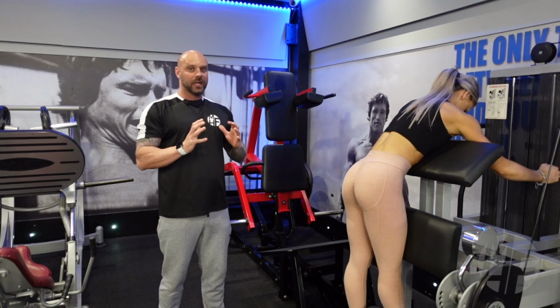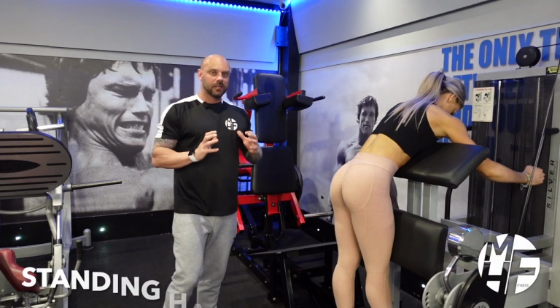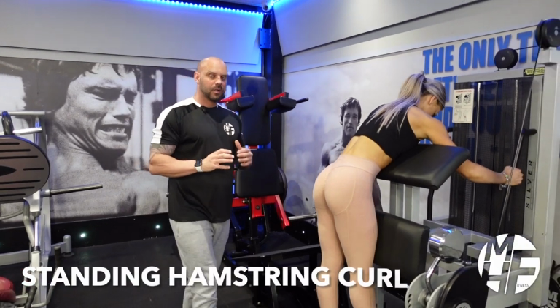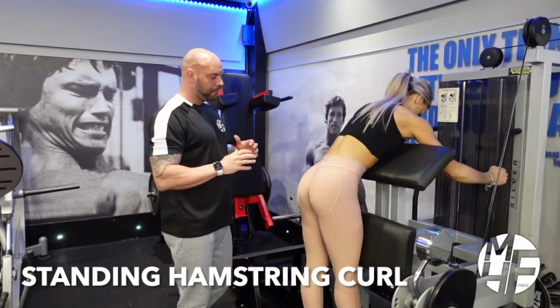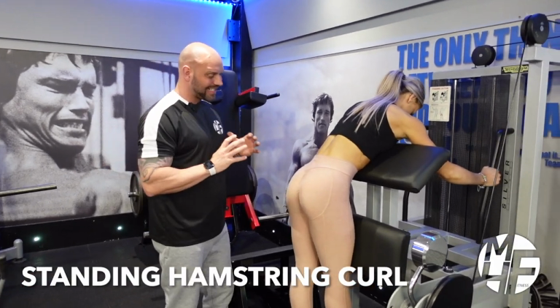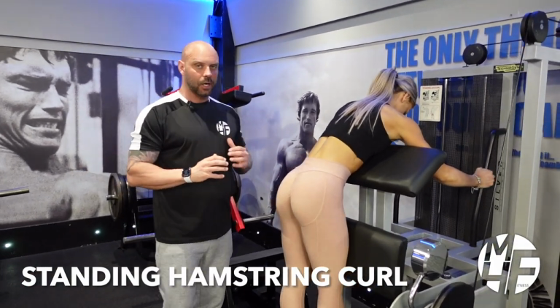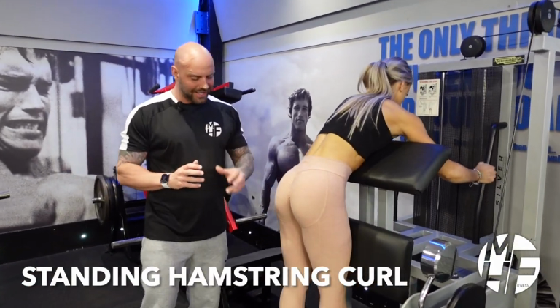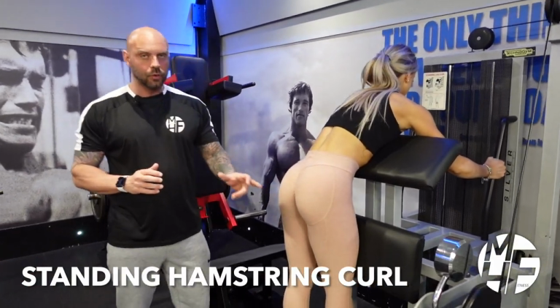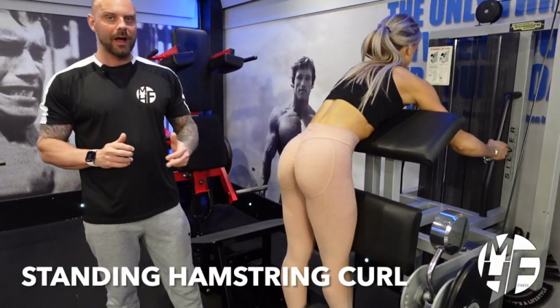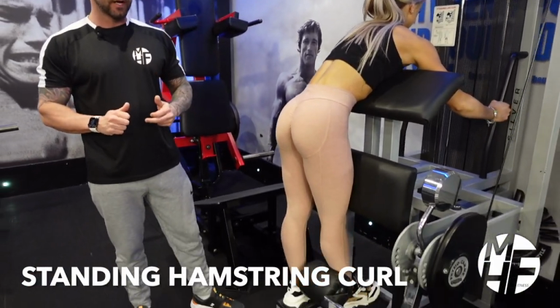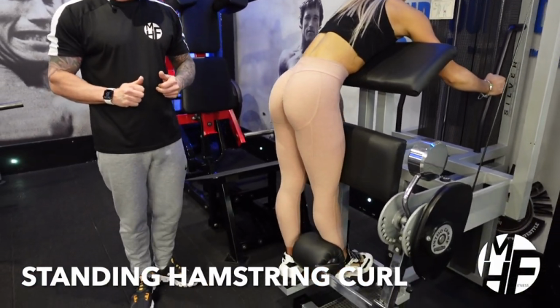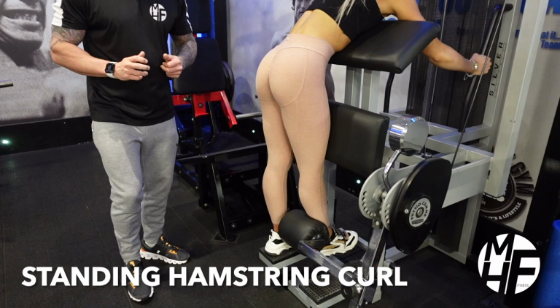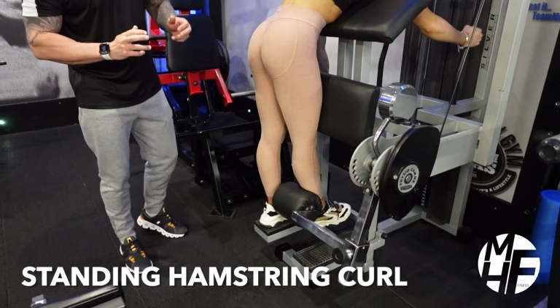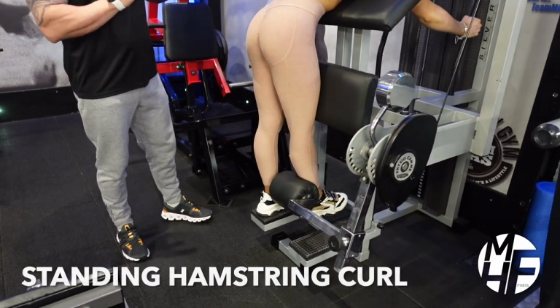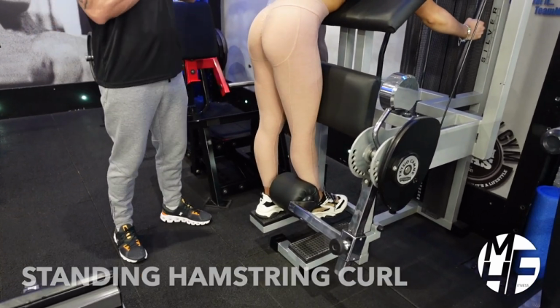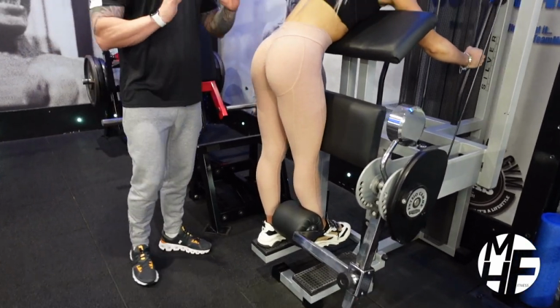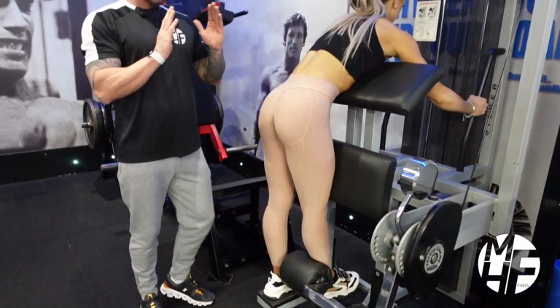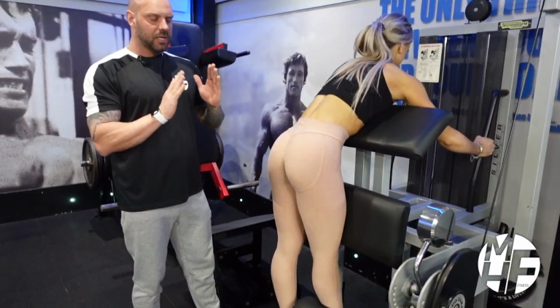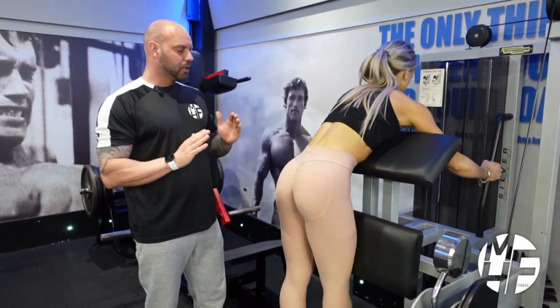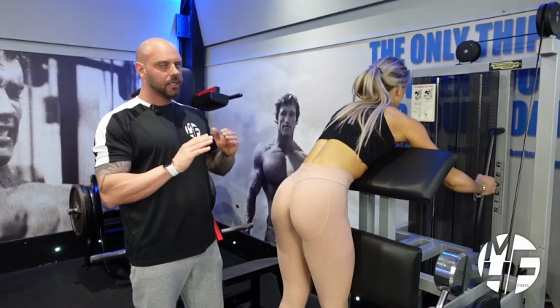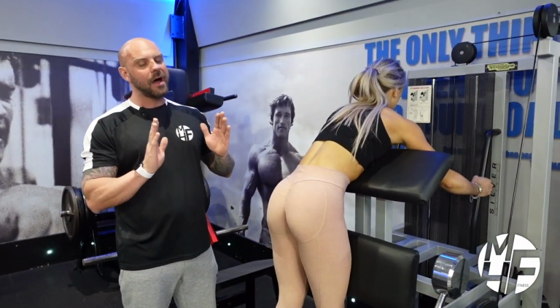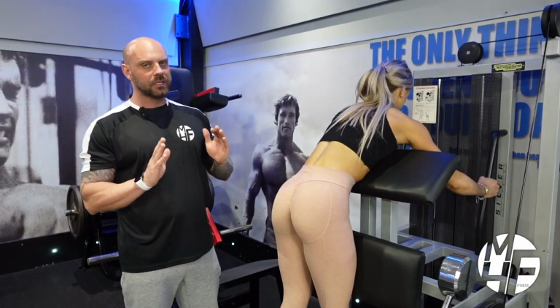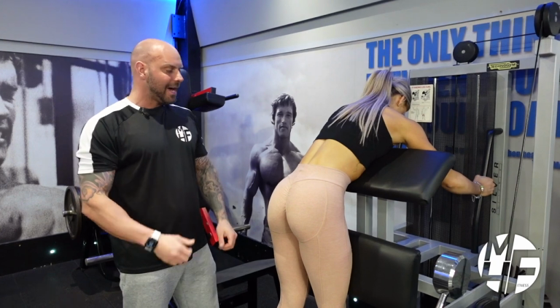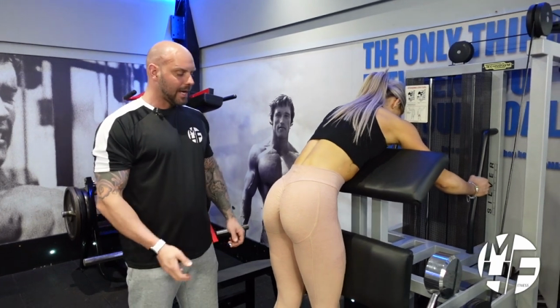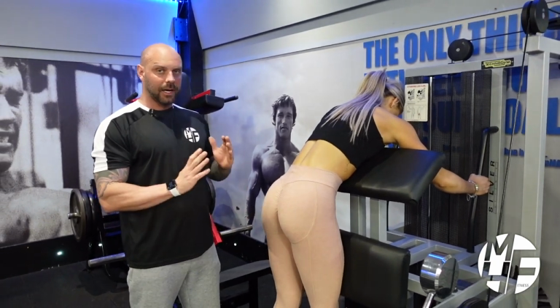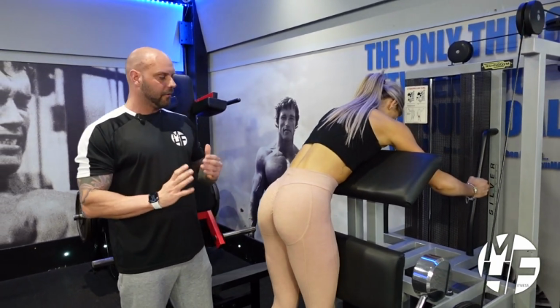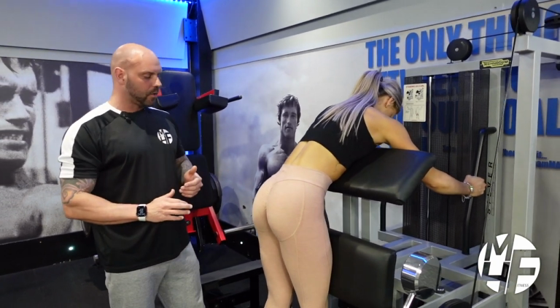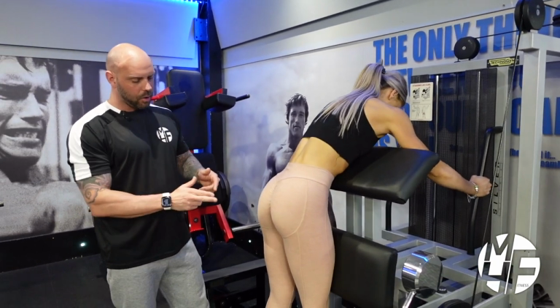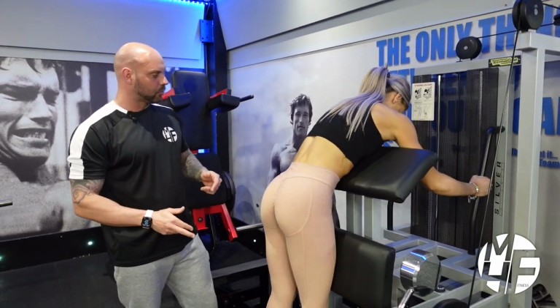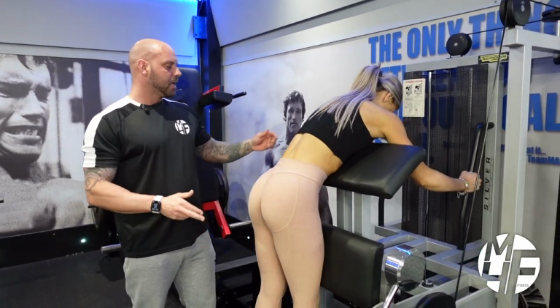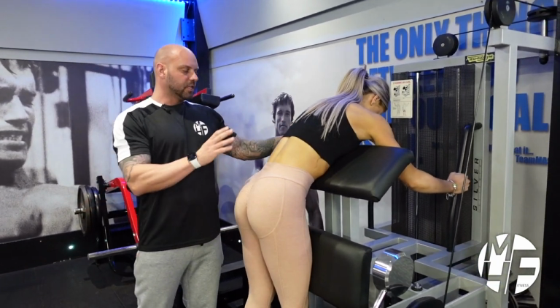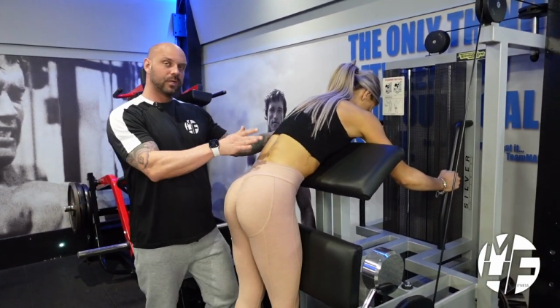Okay, so this is how to perform a standing leg curl — another great hamstring exercise. We're going to make a slight change to this machine. You don't have to do this, but I feel like it gives you a little bit of a better stretch onto that hamstring. This machine would have you lean over it.